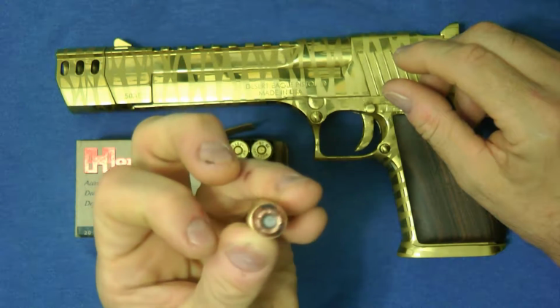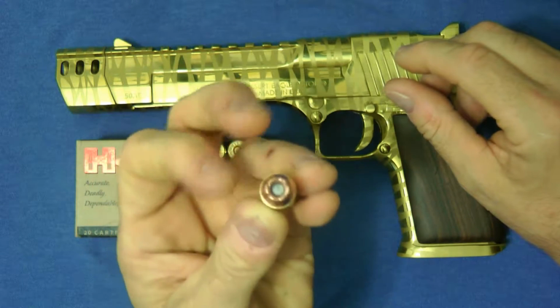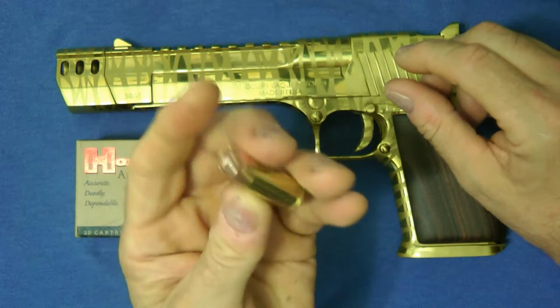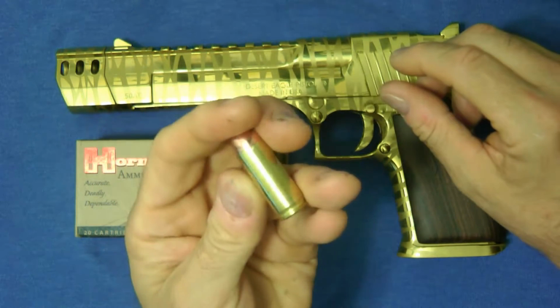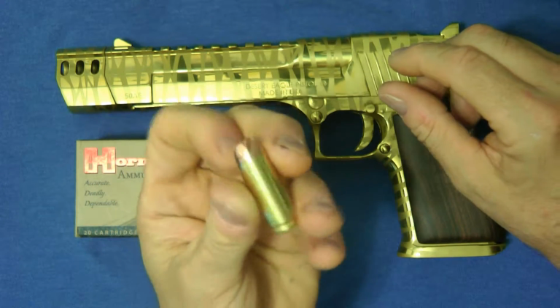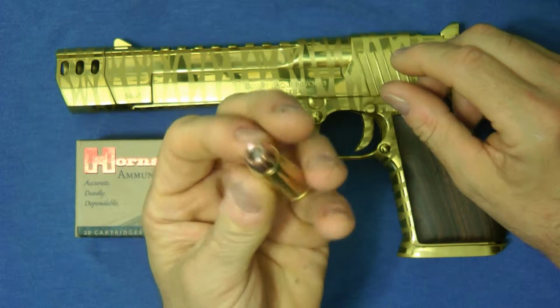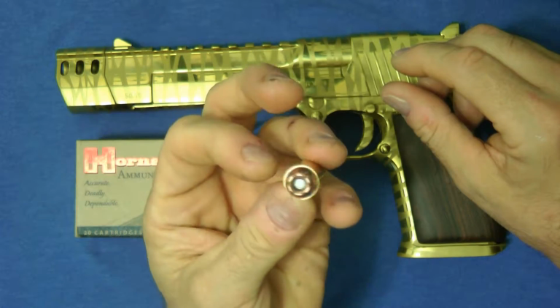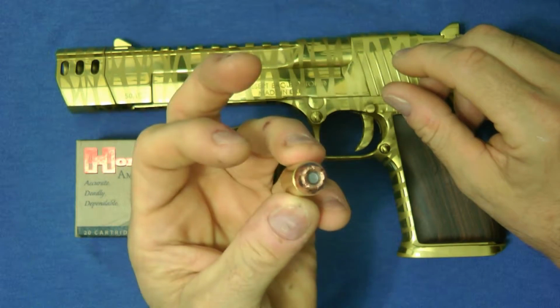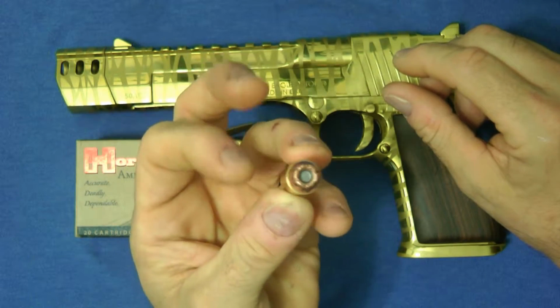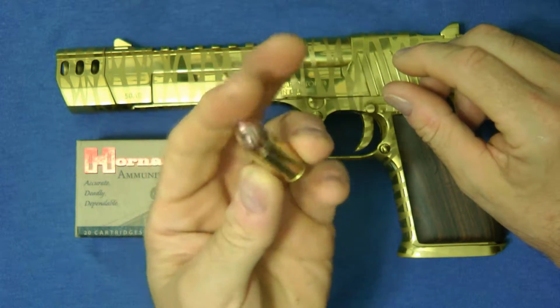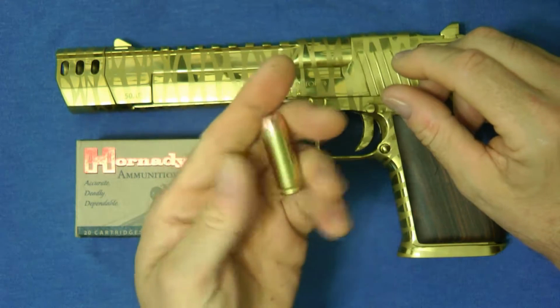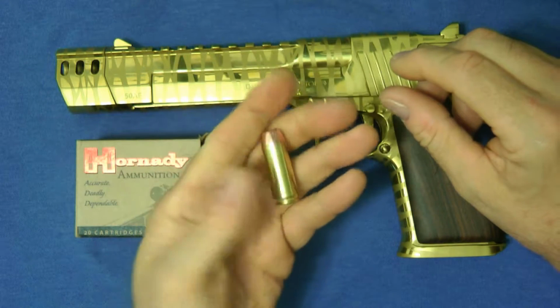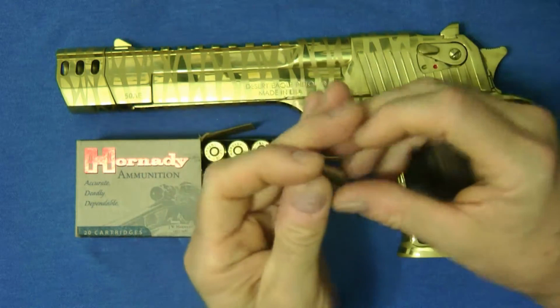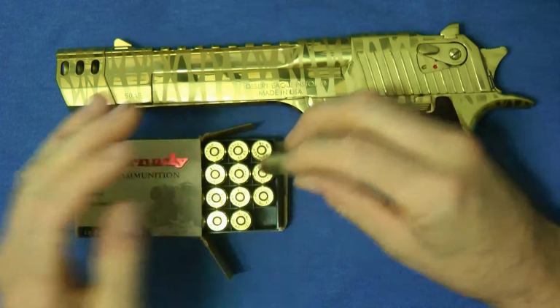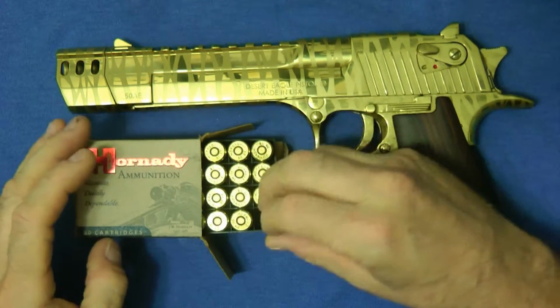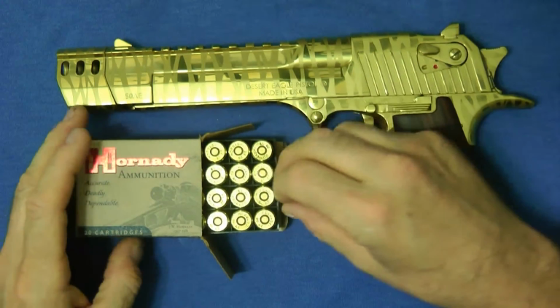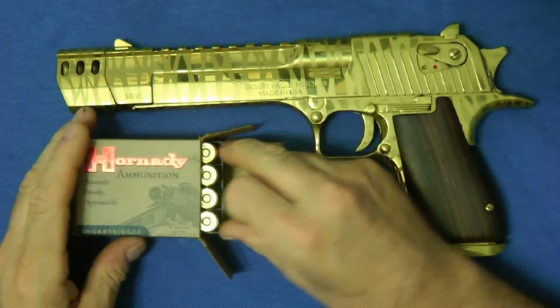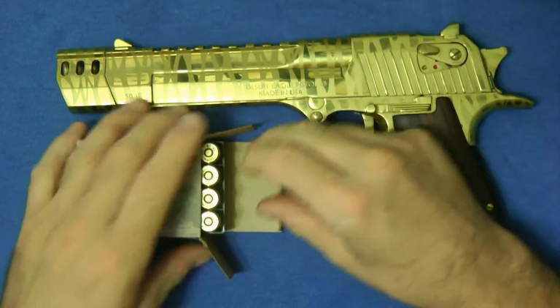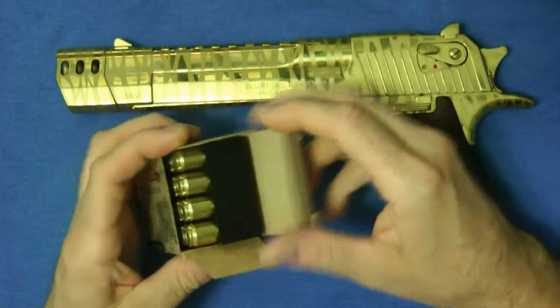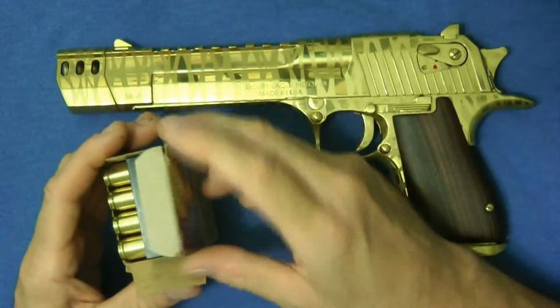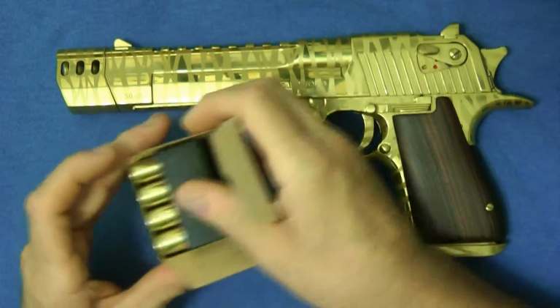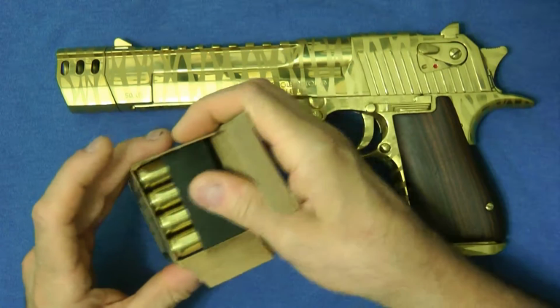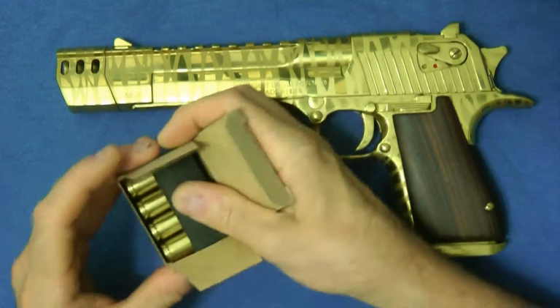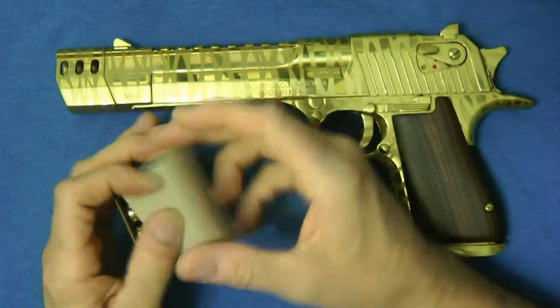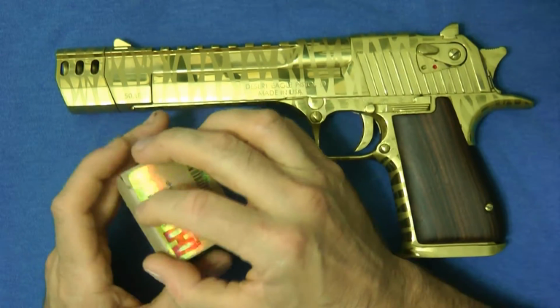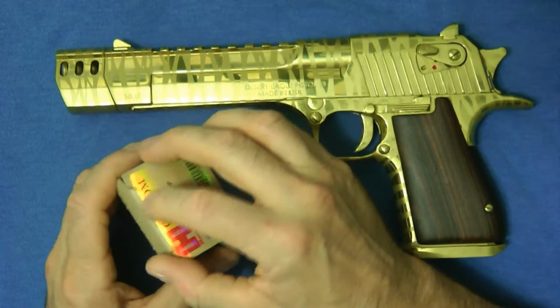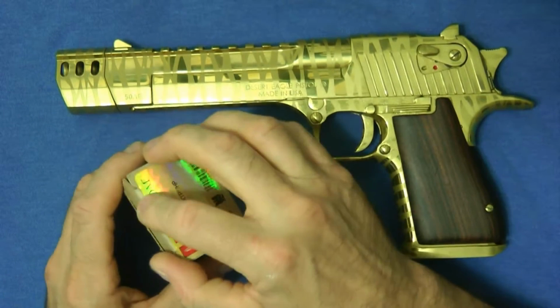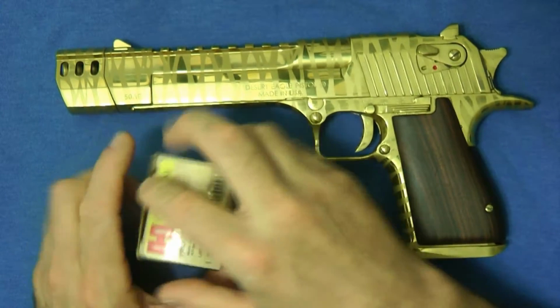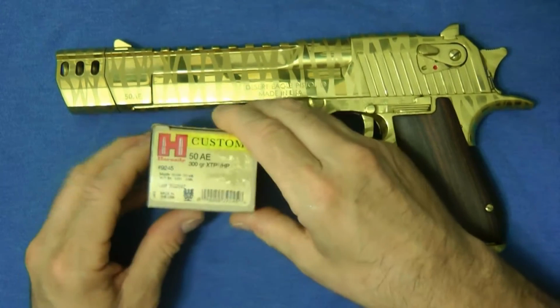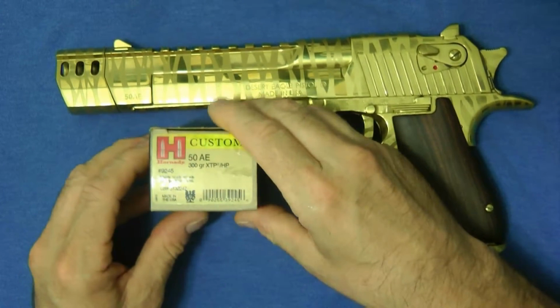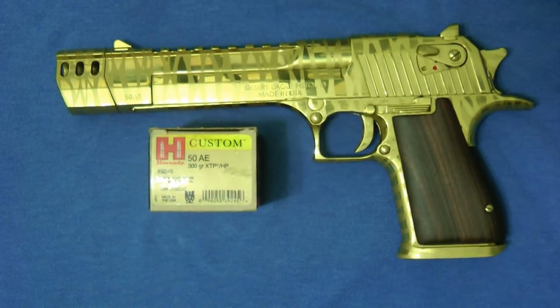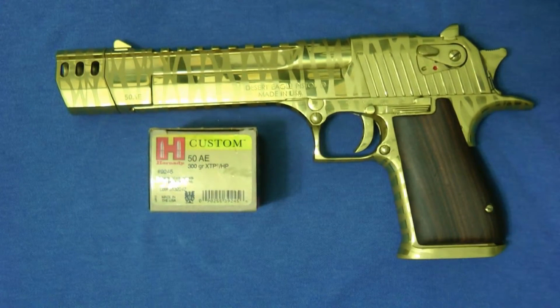That's the Hornady 300 Grain XTP Hollow Point bullet for the Desert Eagle. Thanks a lot for looking — this was just a quick overview, not a range review, just an overview. Thanks a lot.